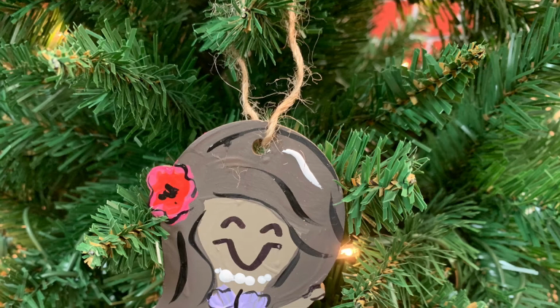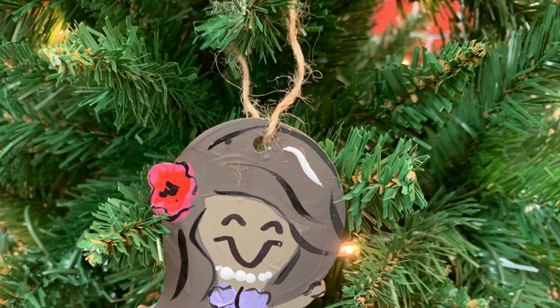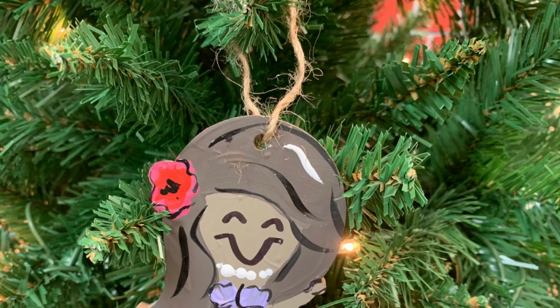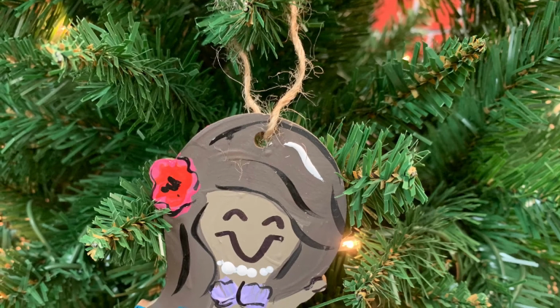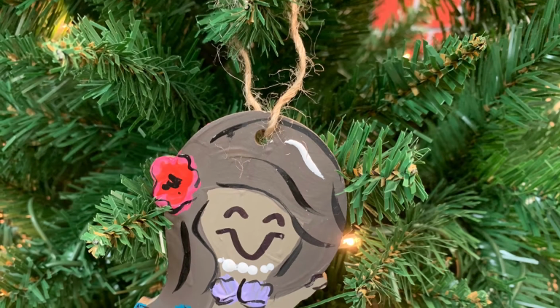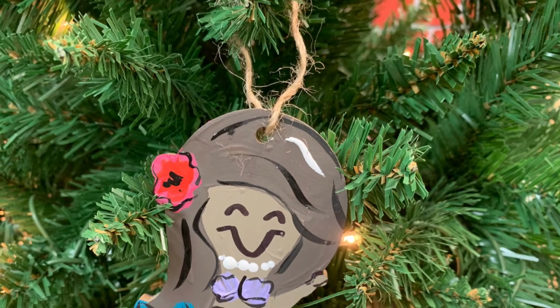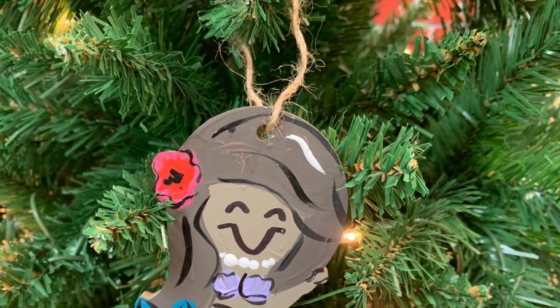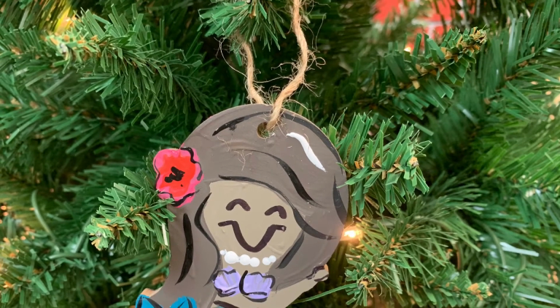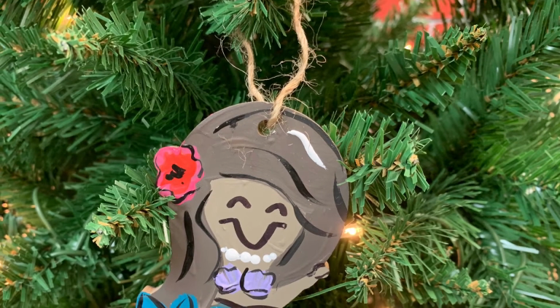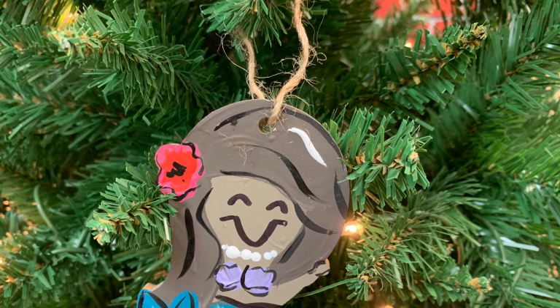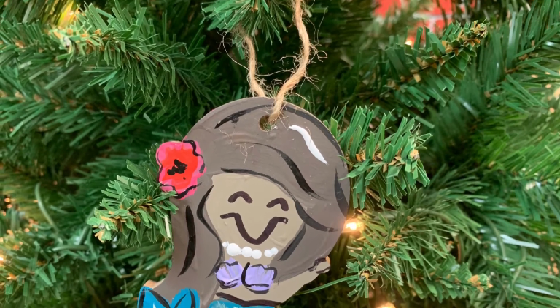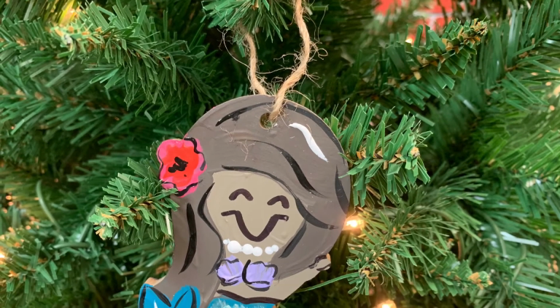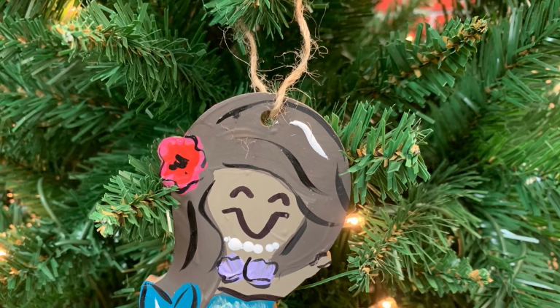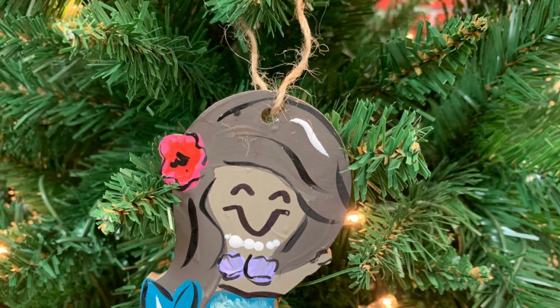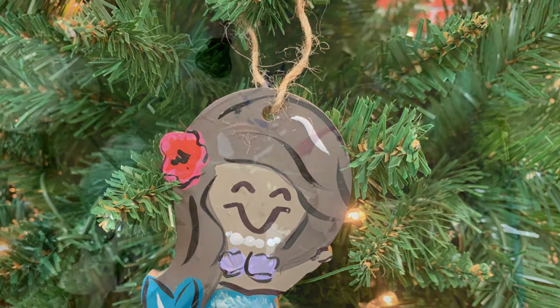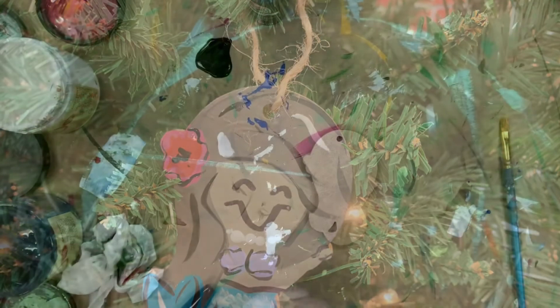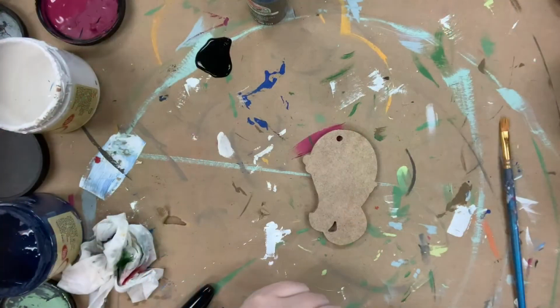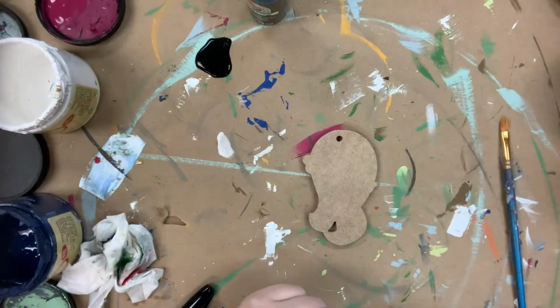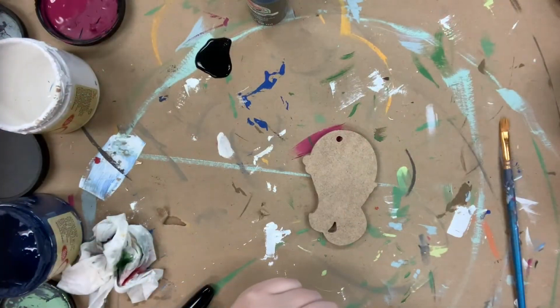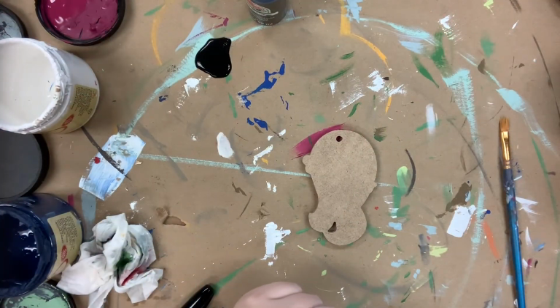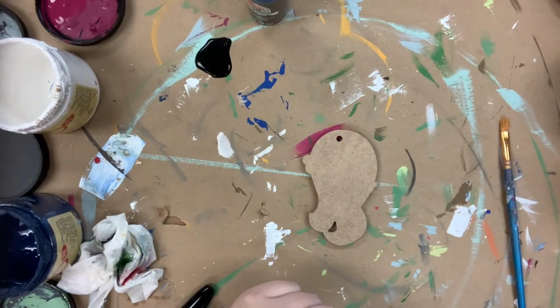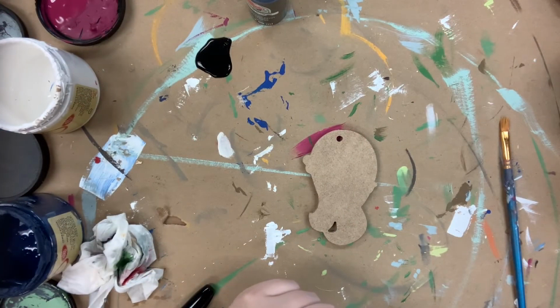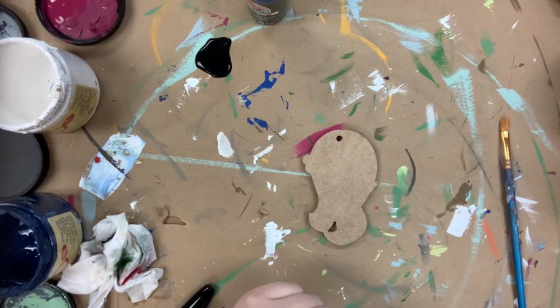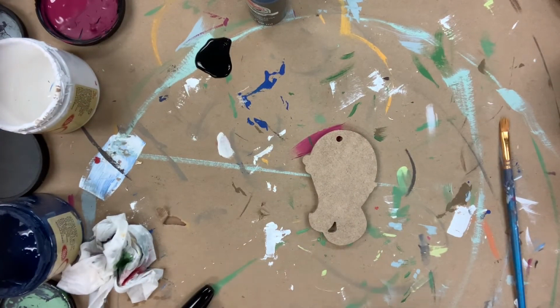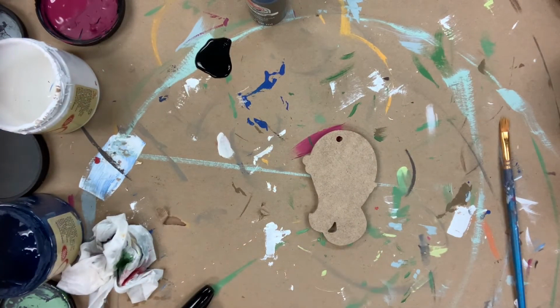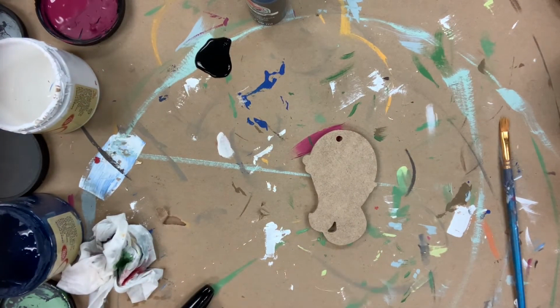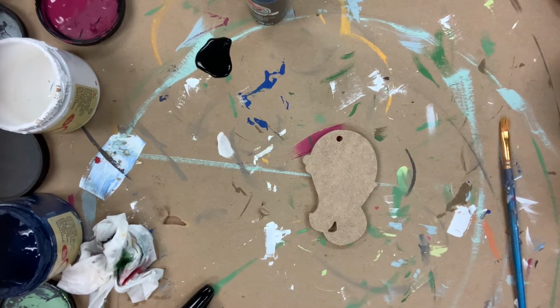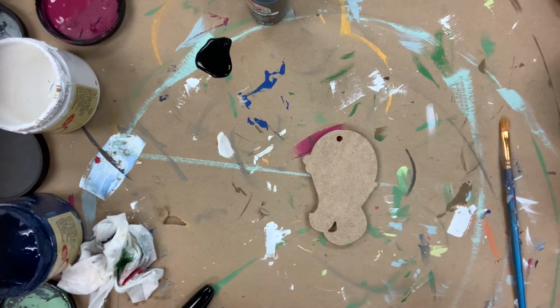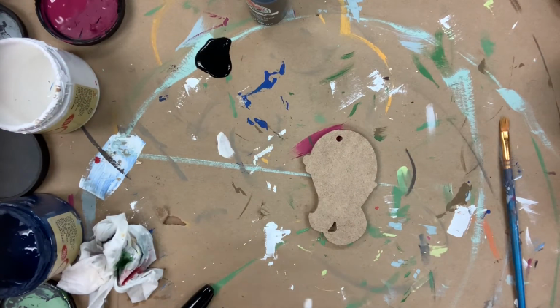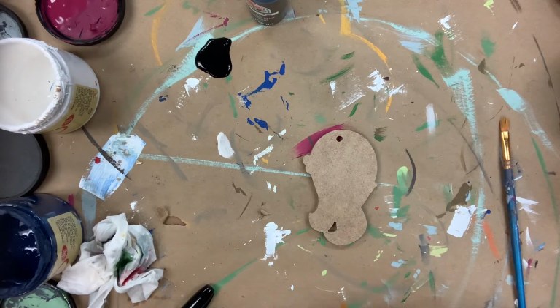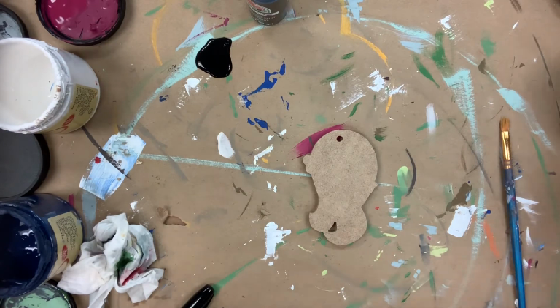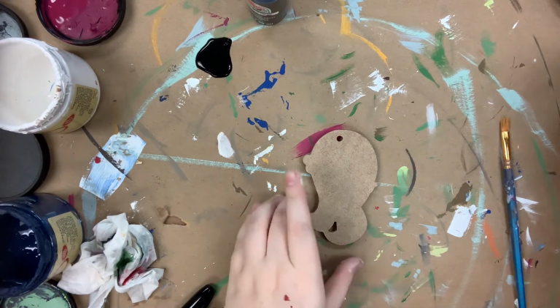Hey guys, it's Scarlet at Buildacross, and today I'm going to show you how I paint this little 4-inch mermaid ornament. I'm going to go in and base coat her face and body in putty.